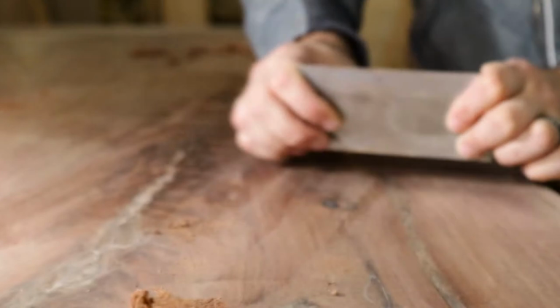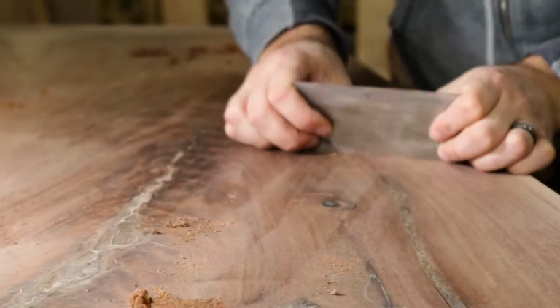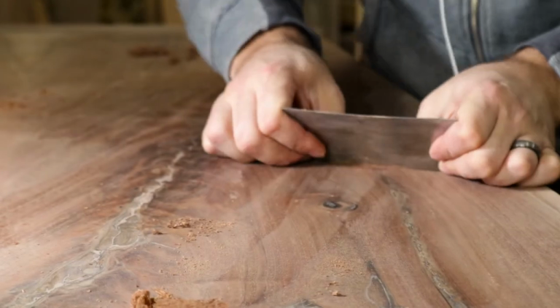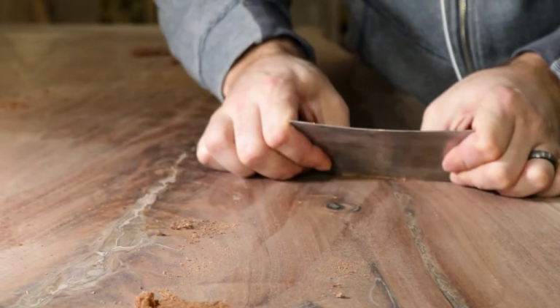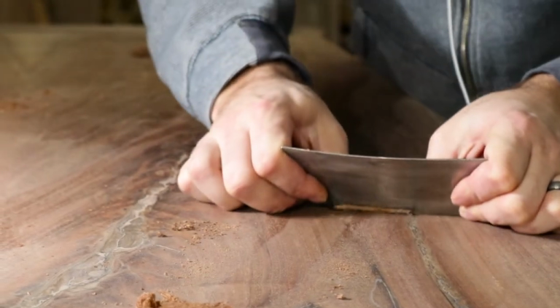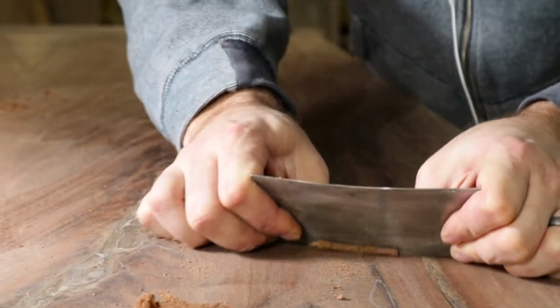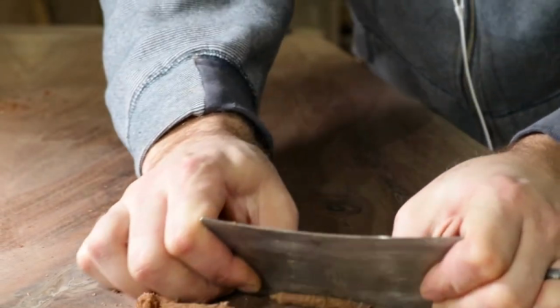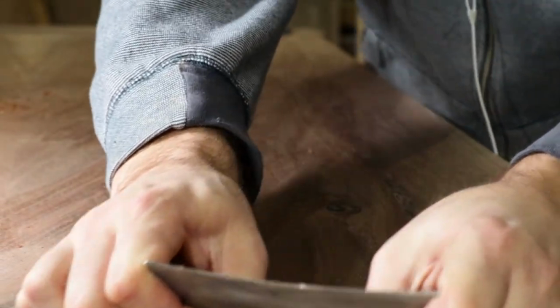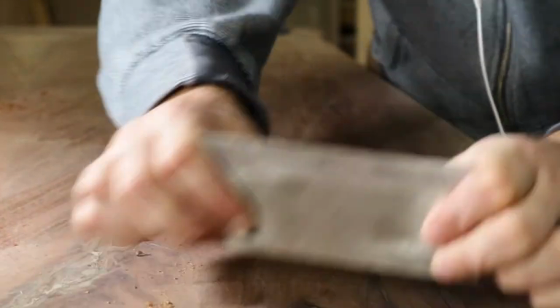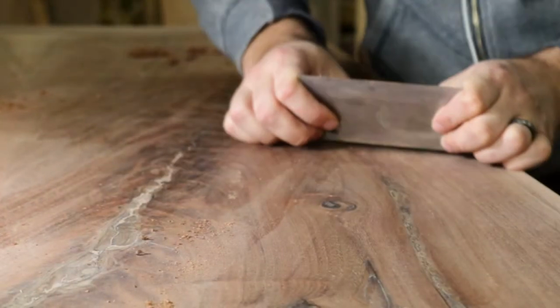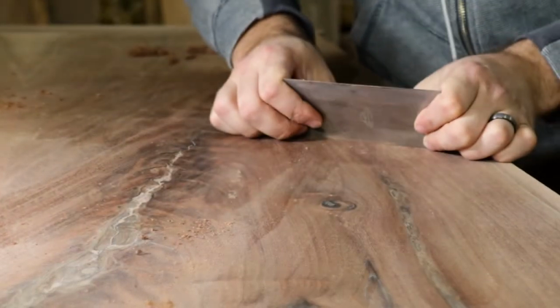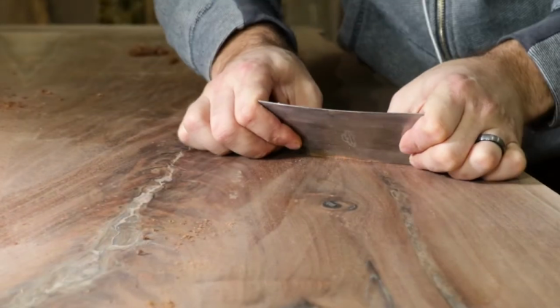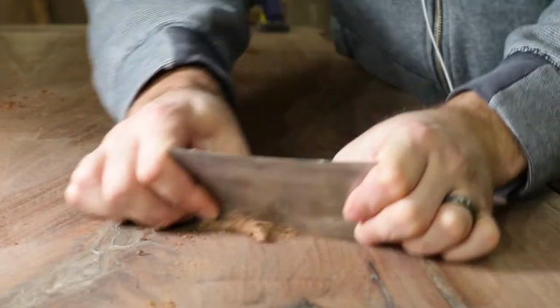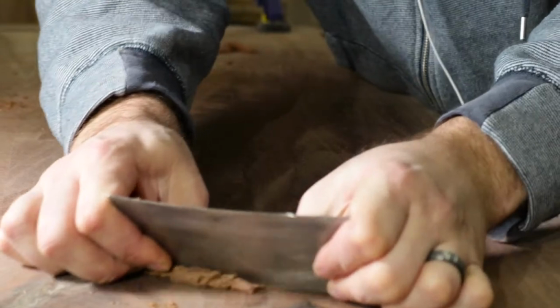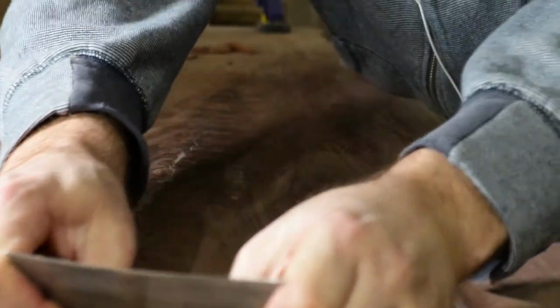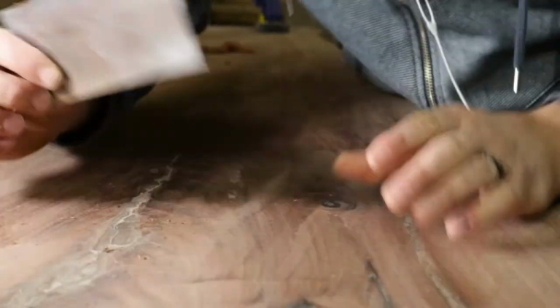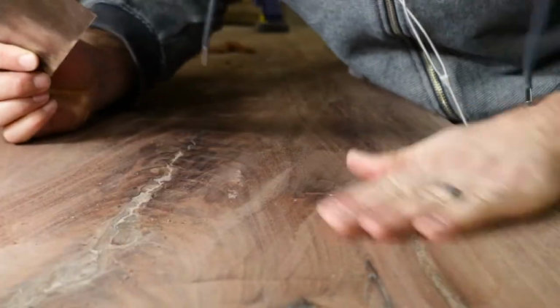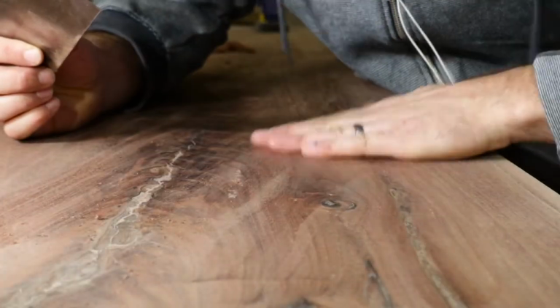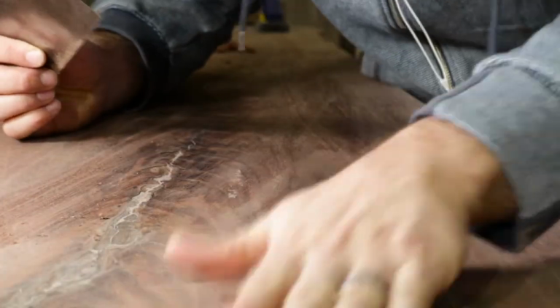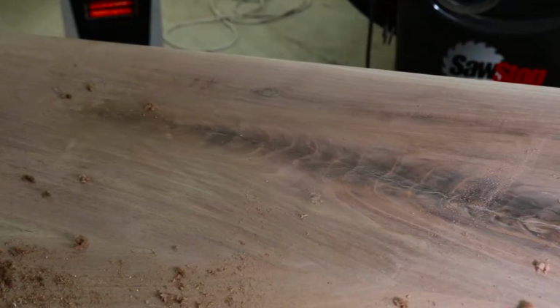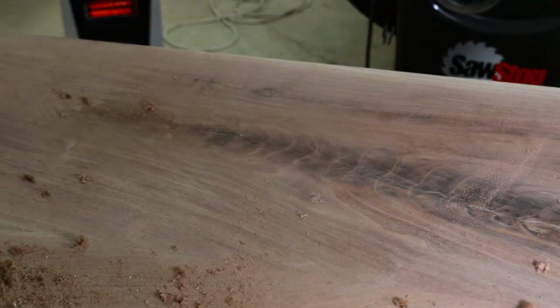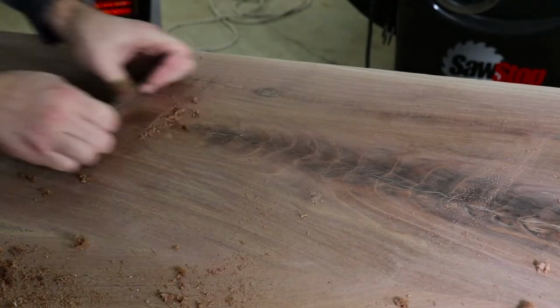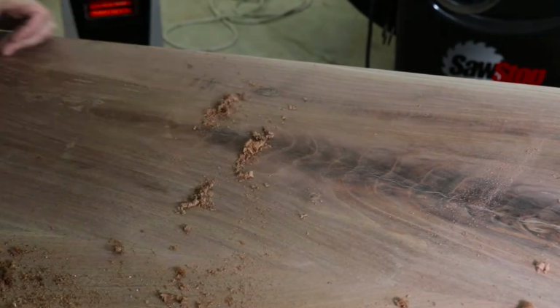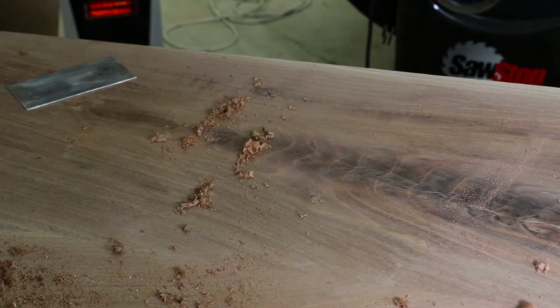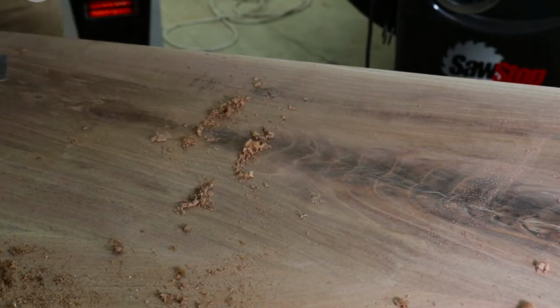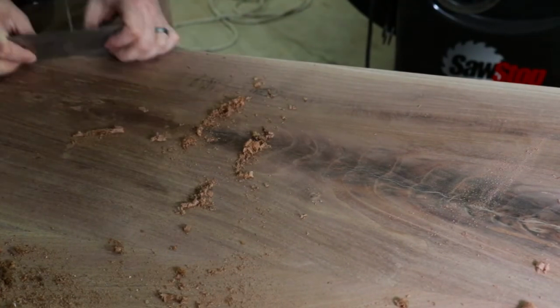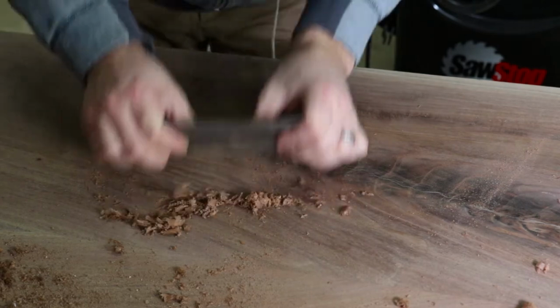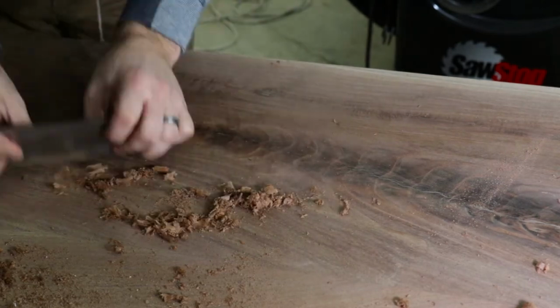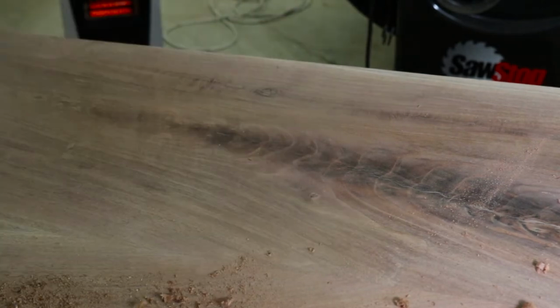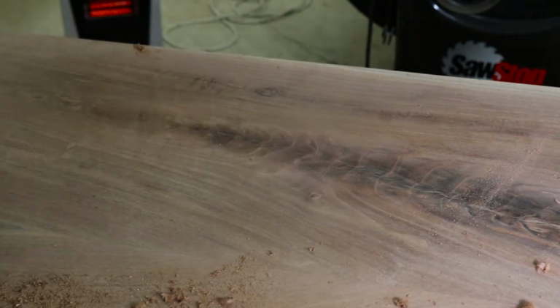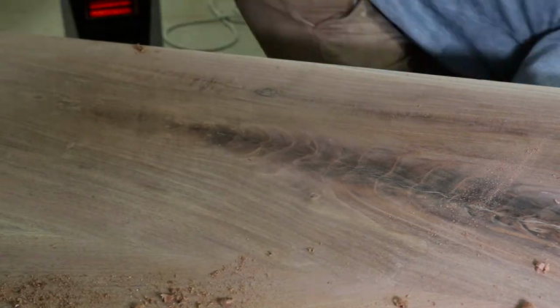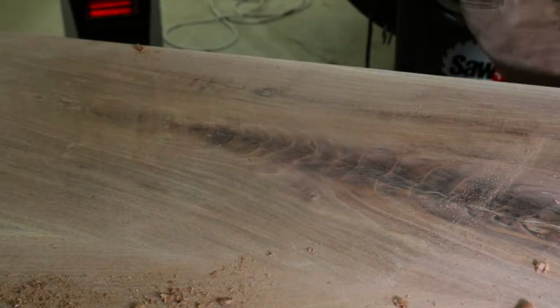Smoothing this took forever. That crotch figure just presented a ton of tear-out. I was just scraping and sanding, scraping and sanding for days it felt like.